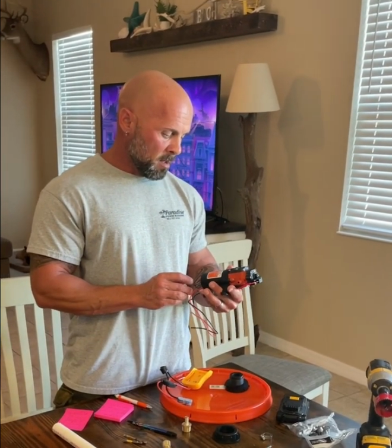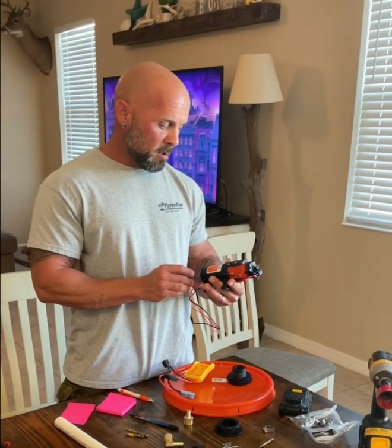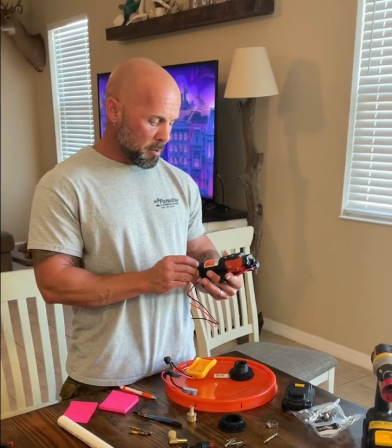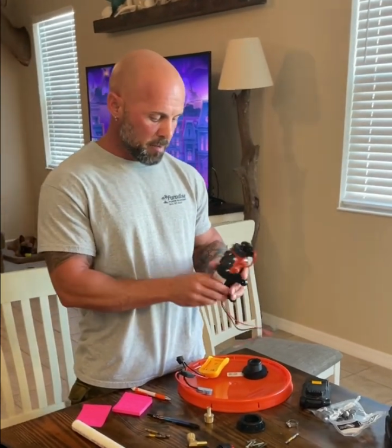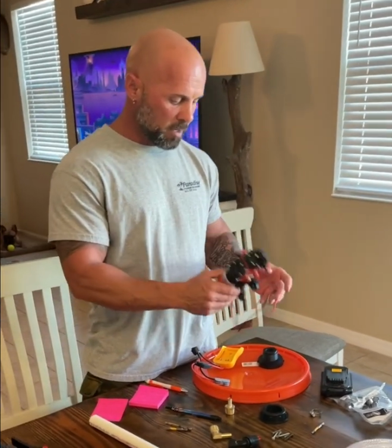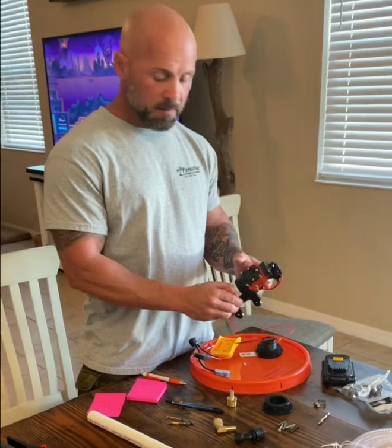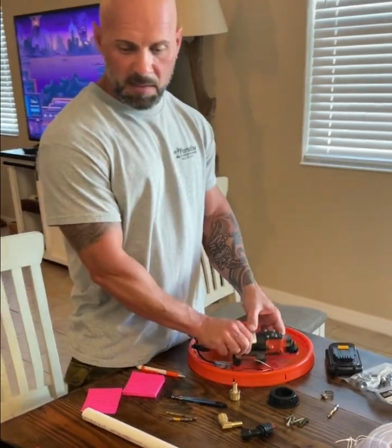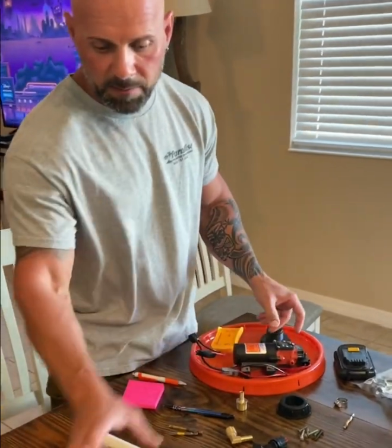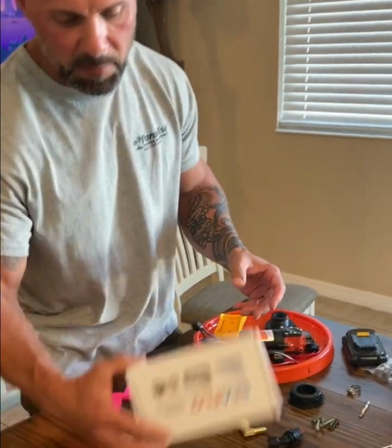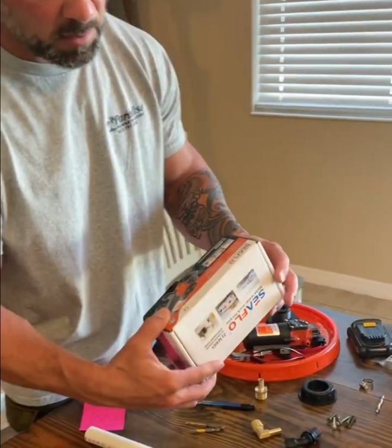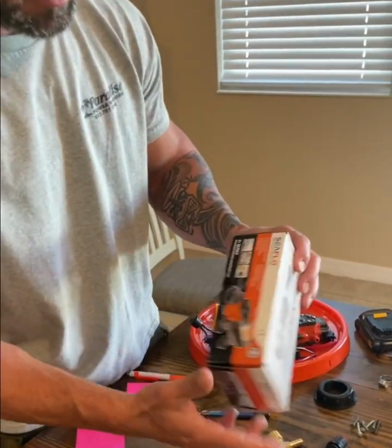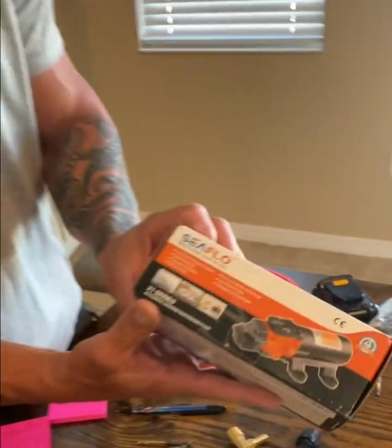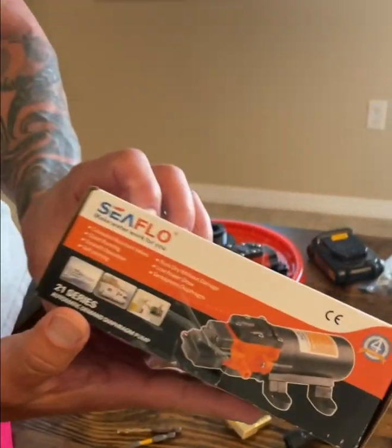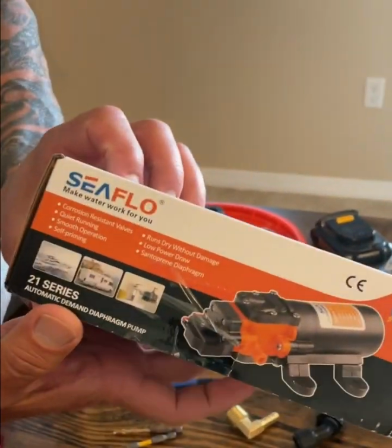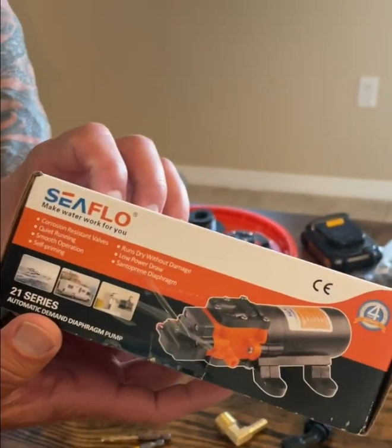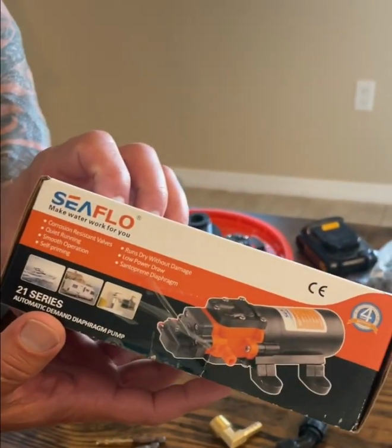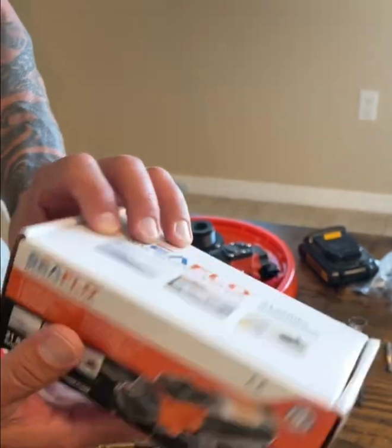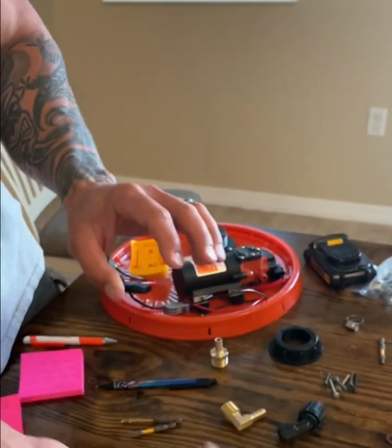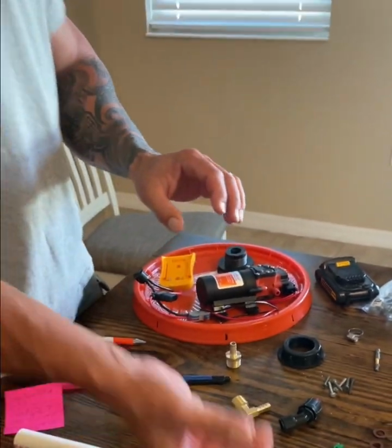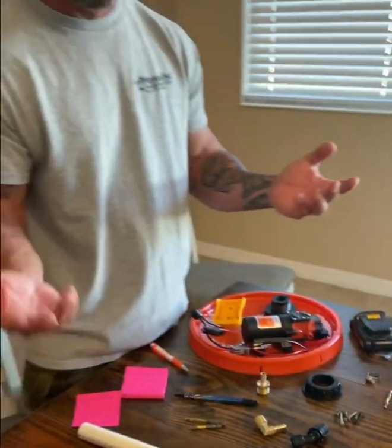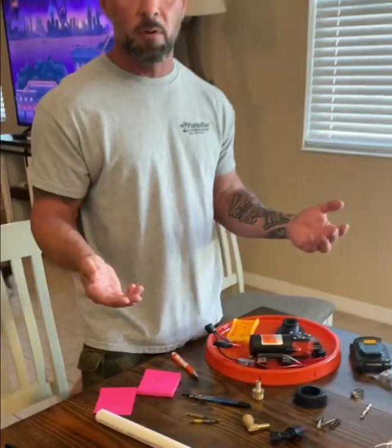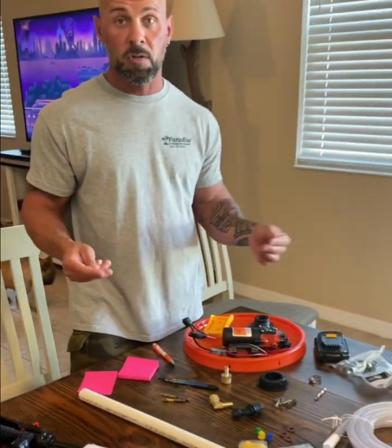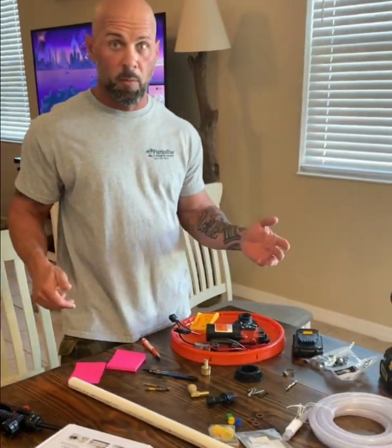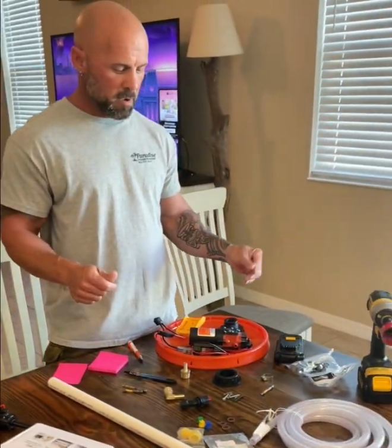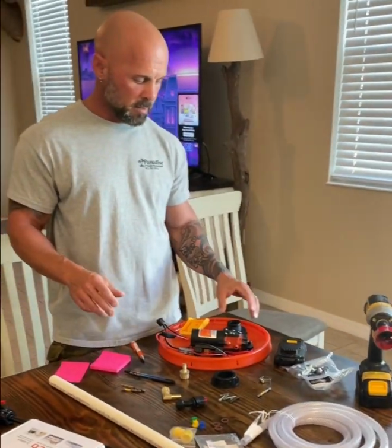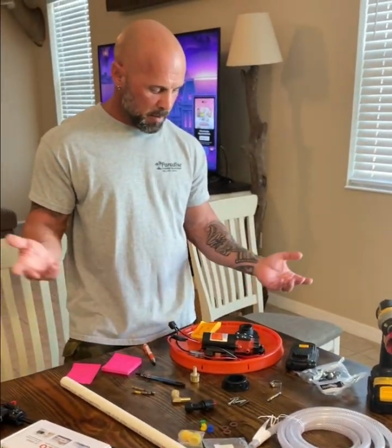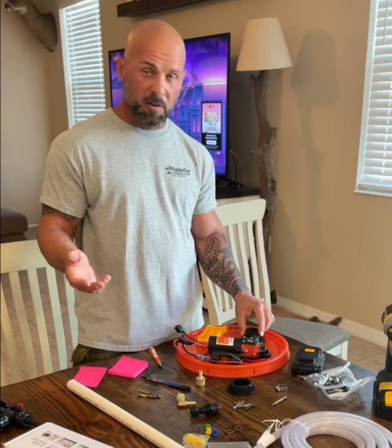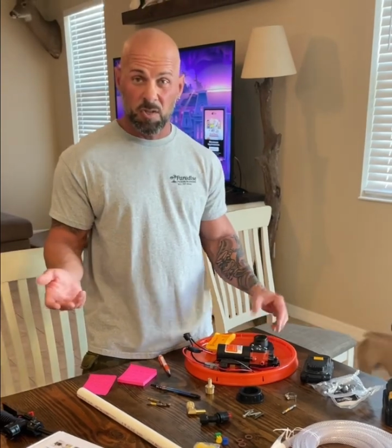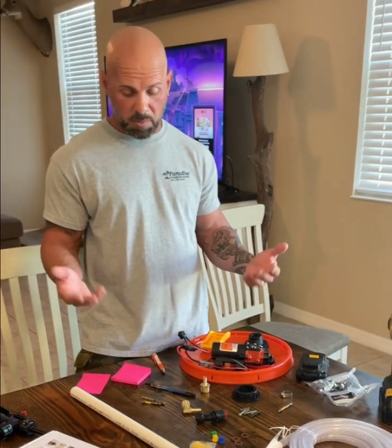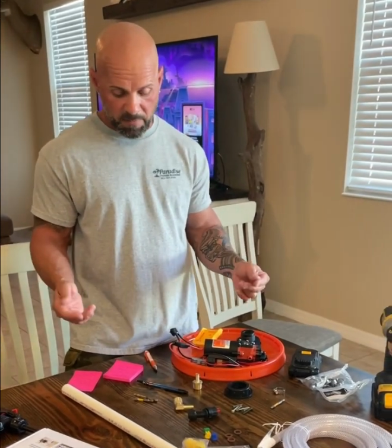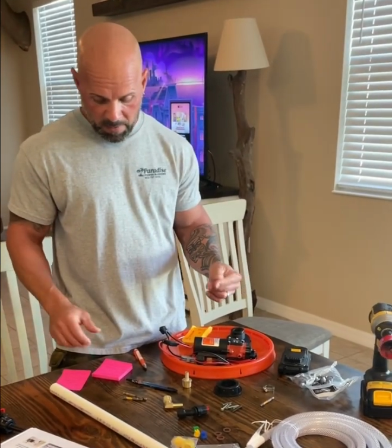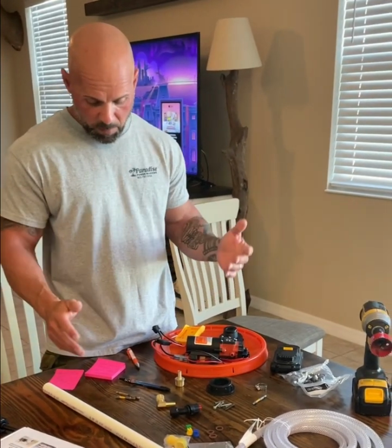This water pressure pump is just a one gallon. Here's the box — it was like $27. You can have someone build one of these for you, but they're going to charge you about $400. I figured I'd just kind of show you the parts I have and go from there.